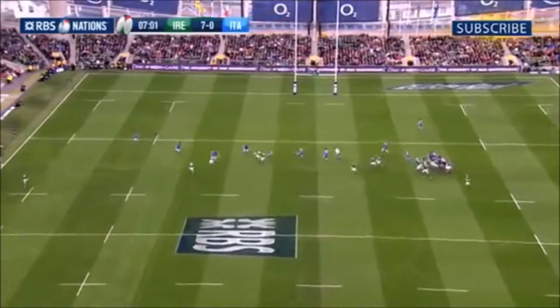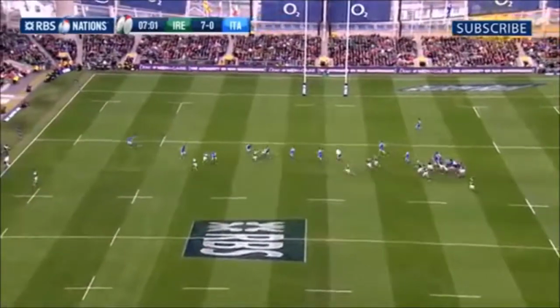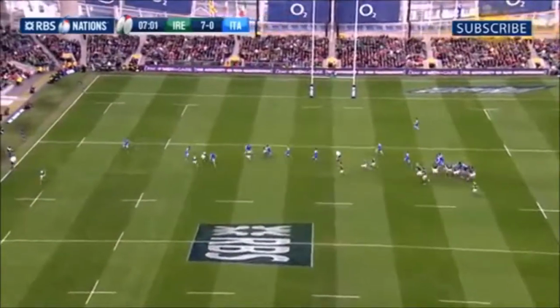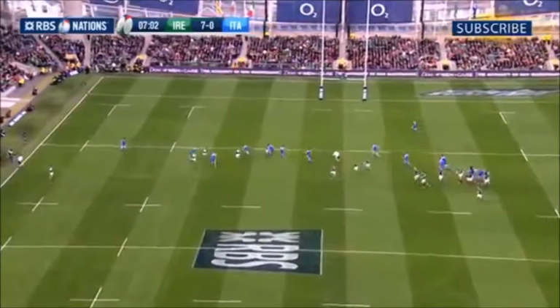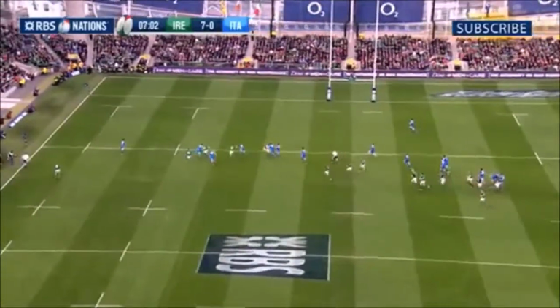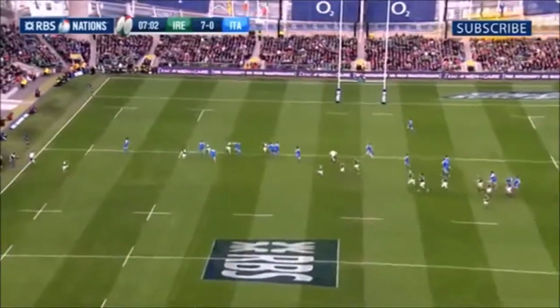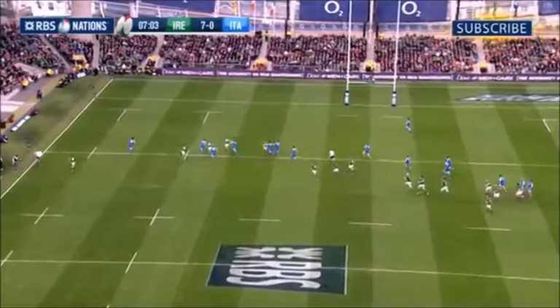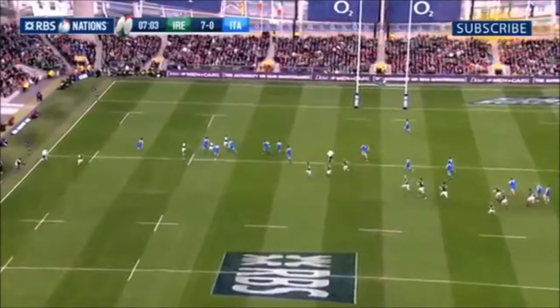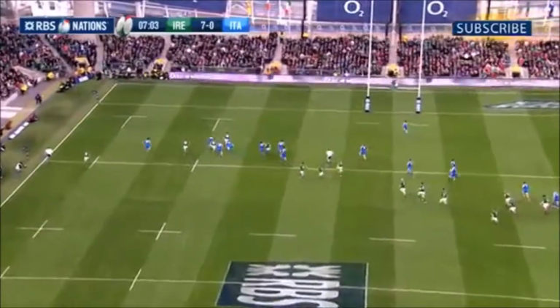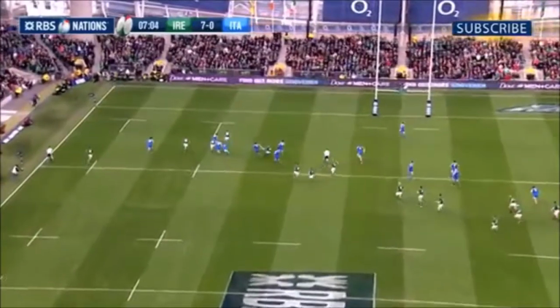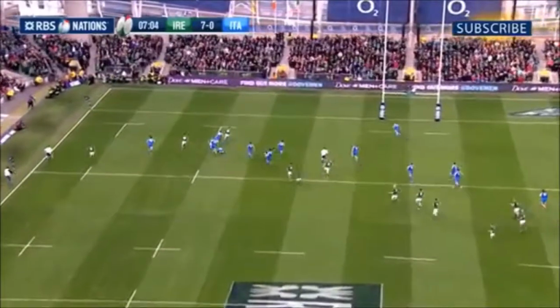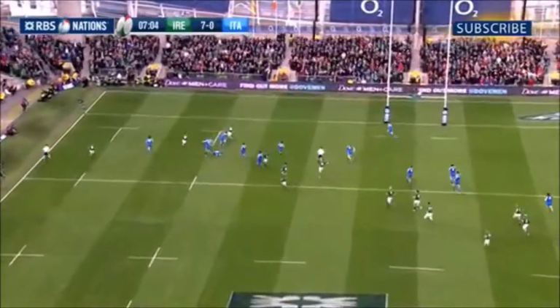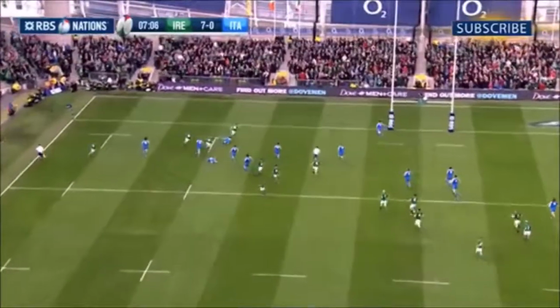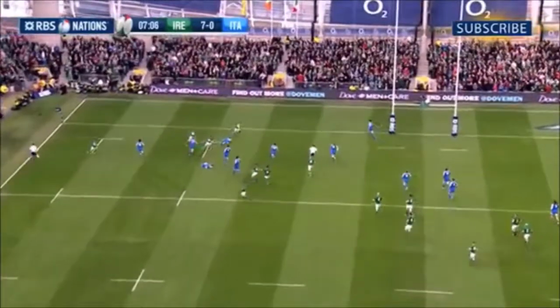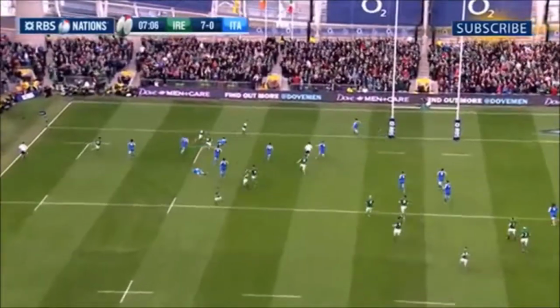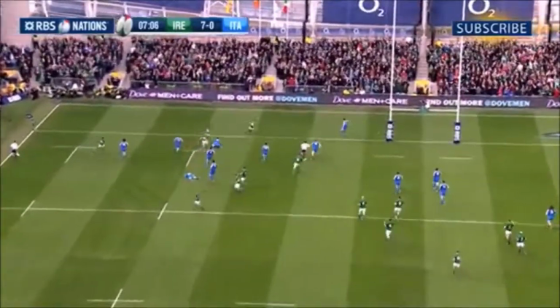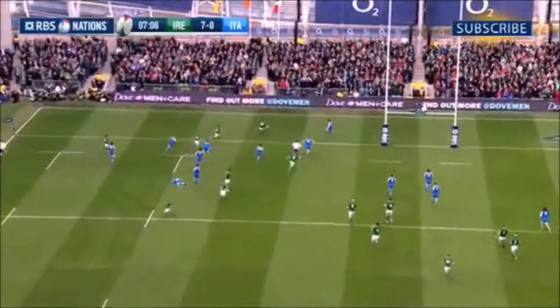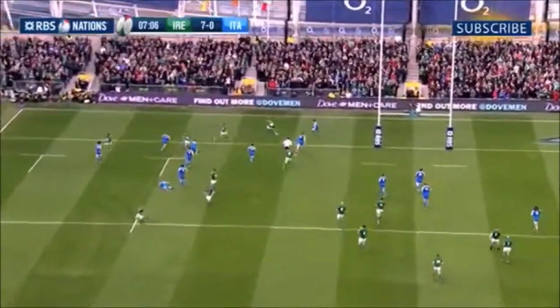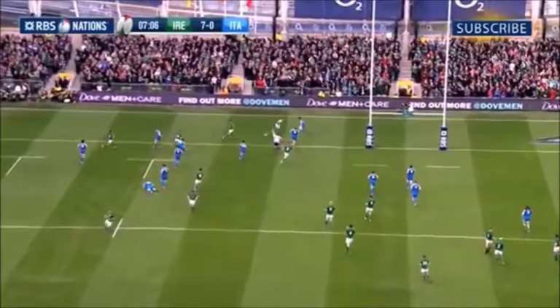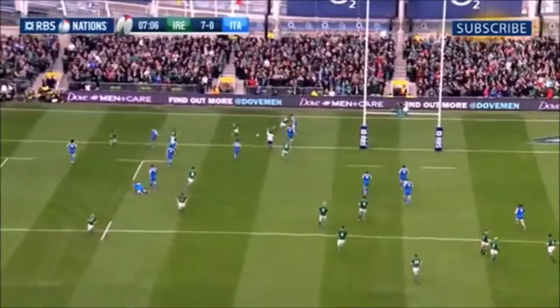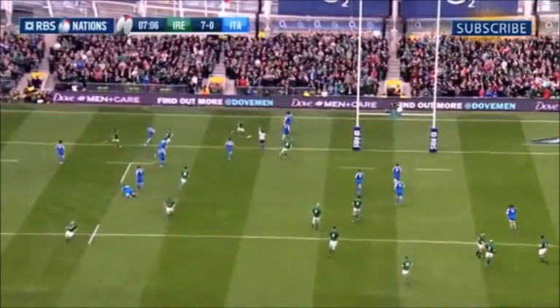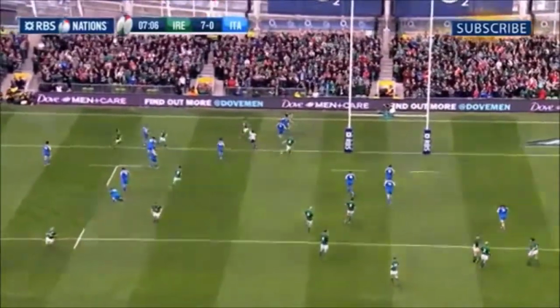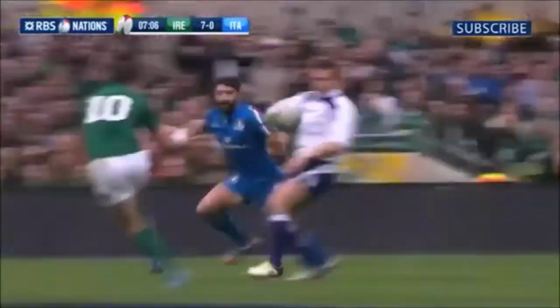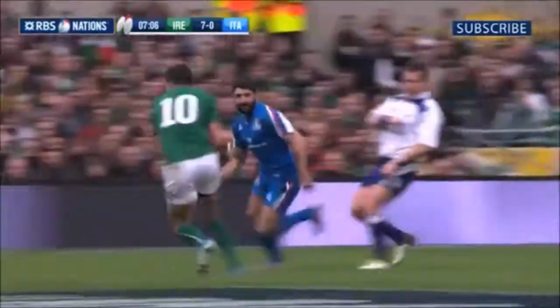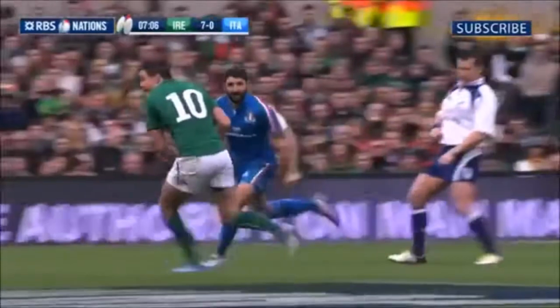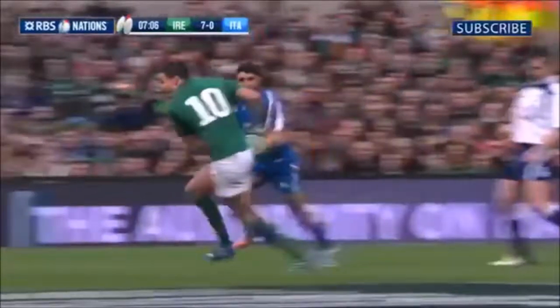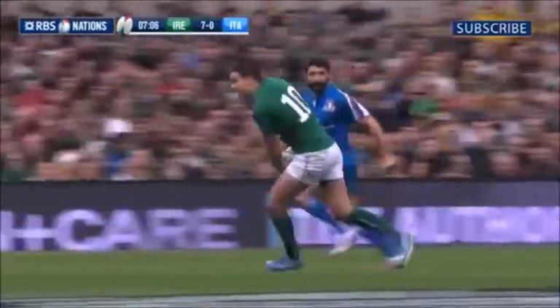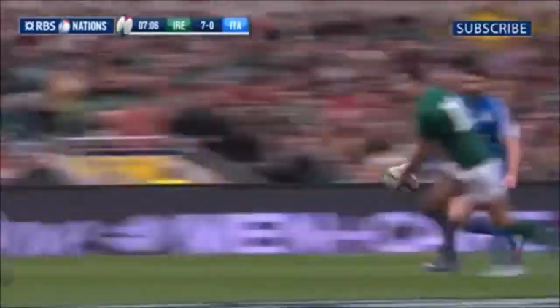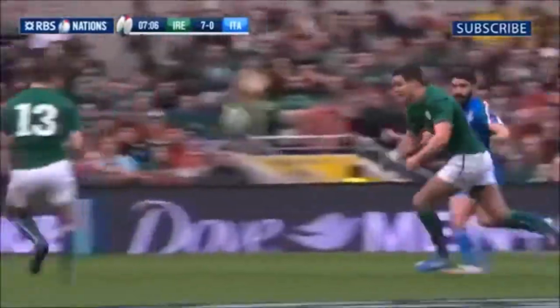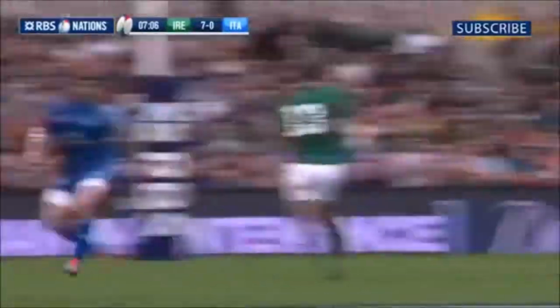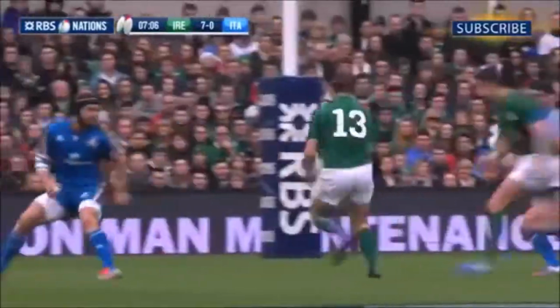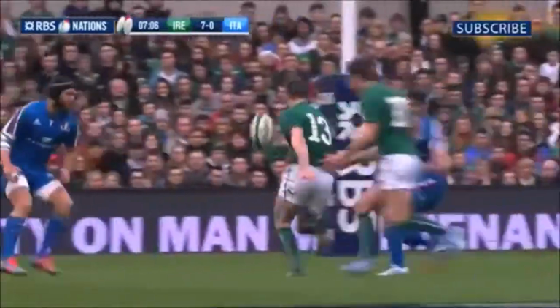Try for Ireland — scored, and that was converted by number 10, Jonathan Sexton! Ireland 7, Italy 0.